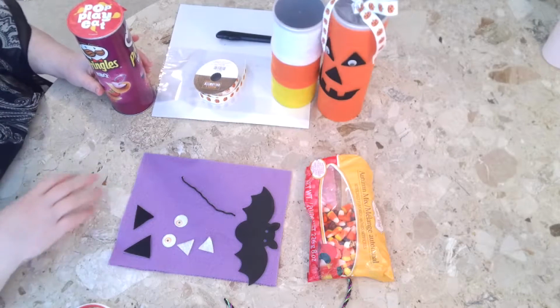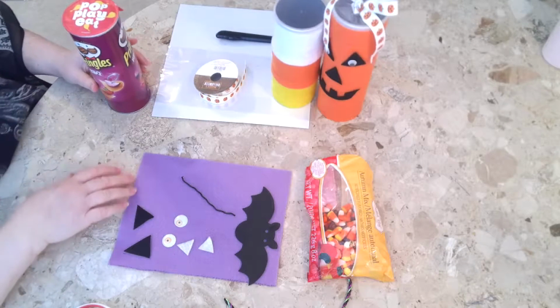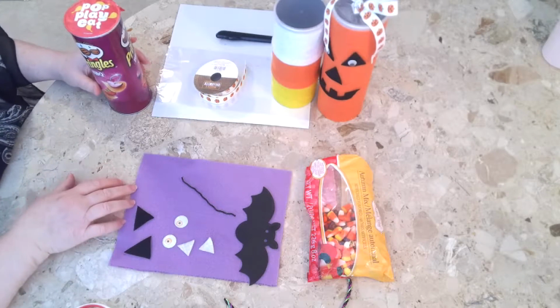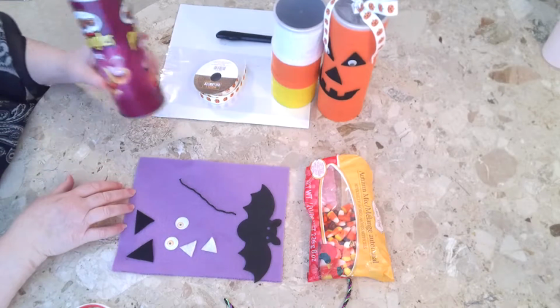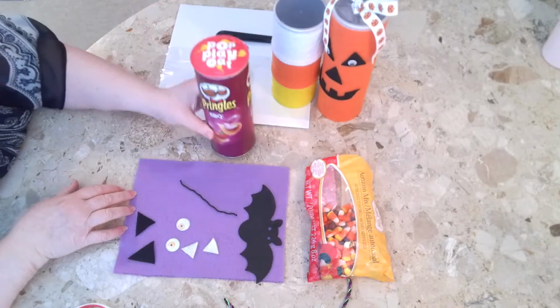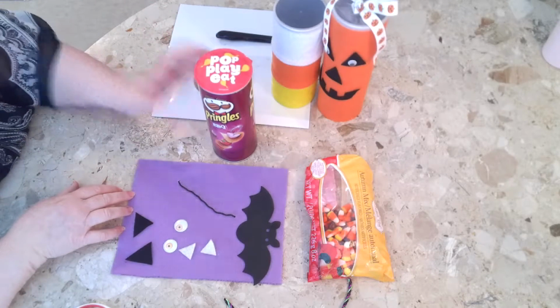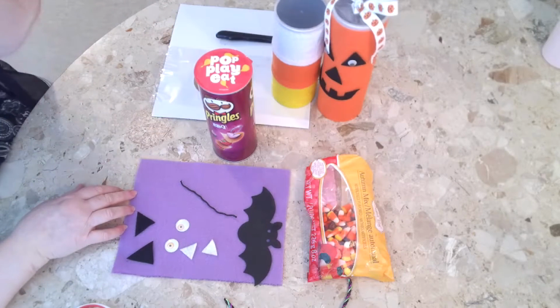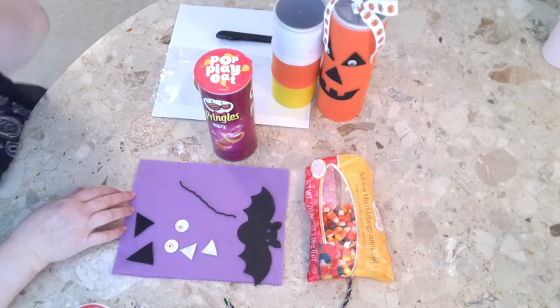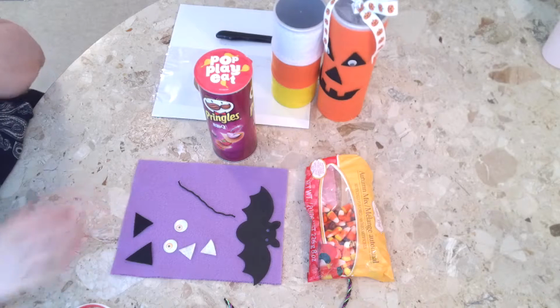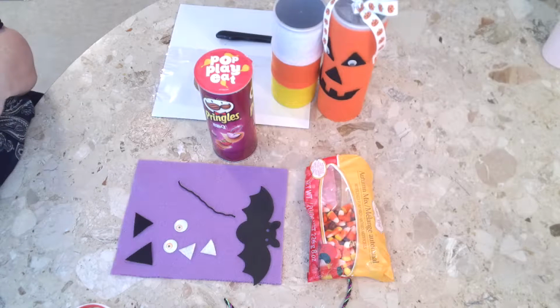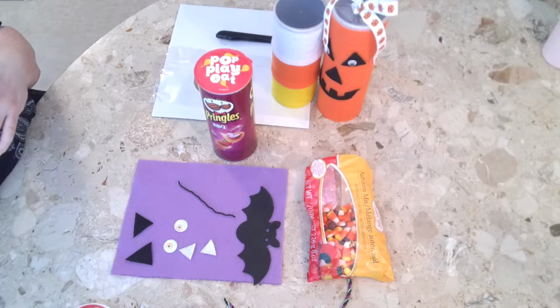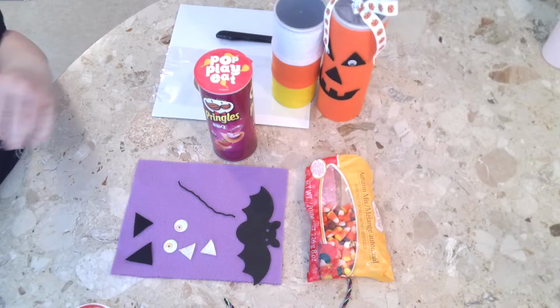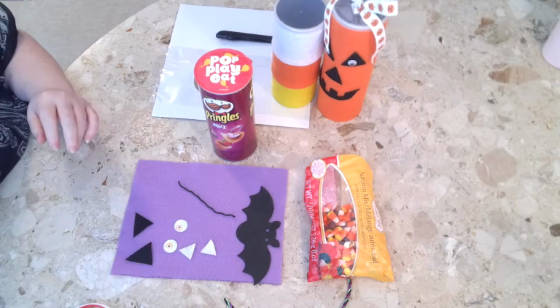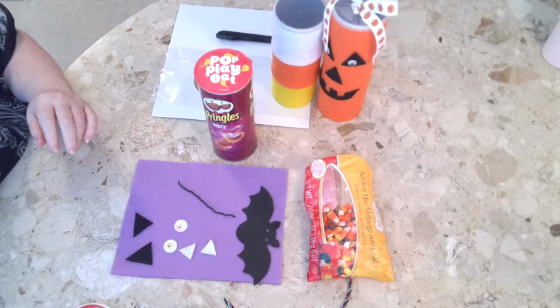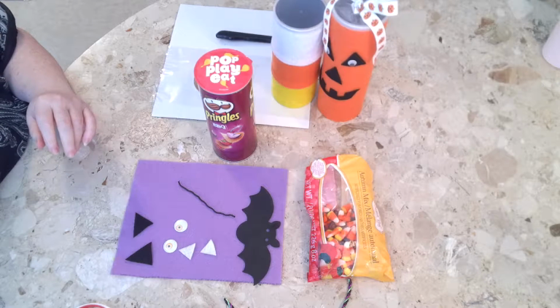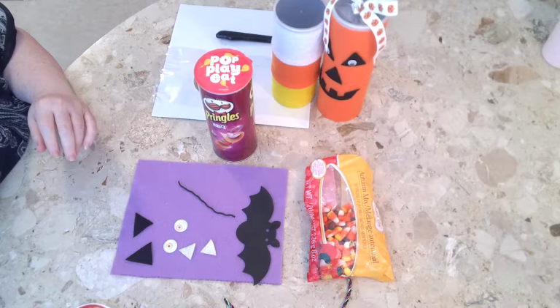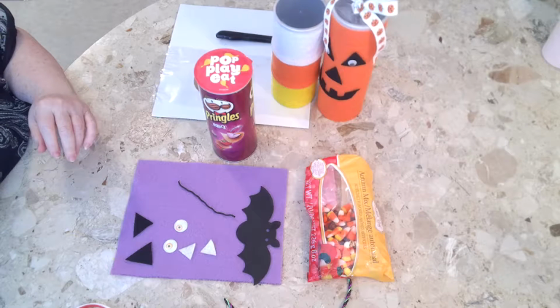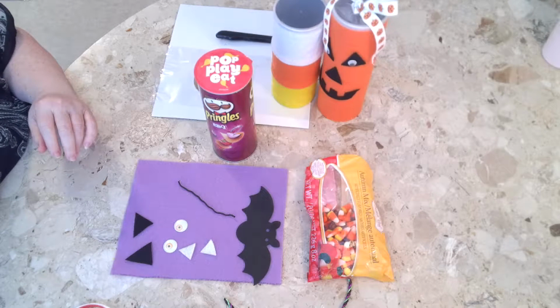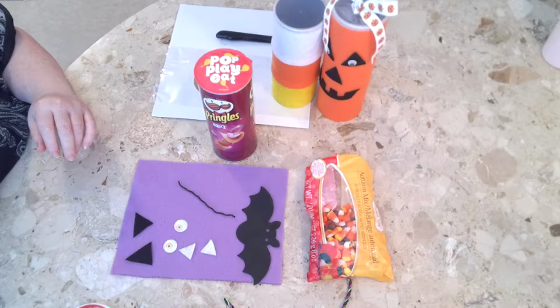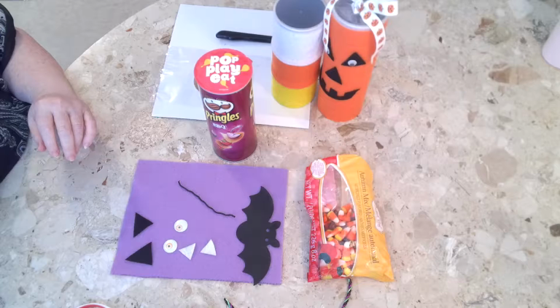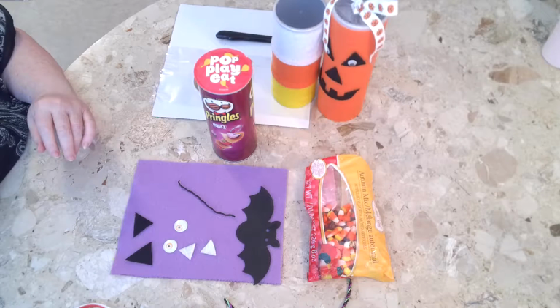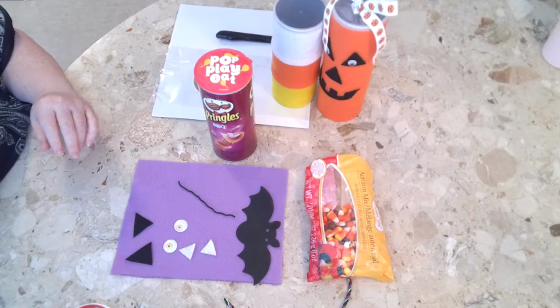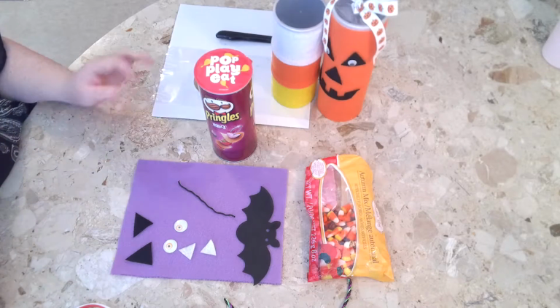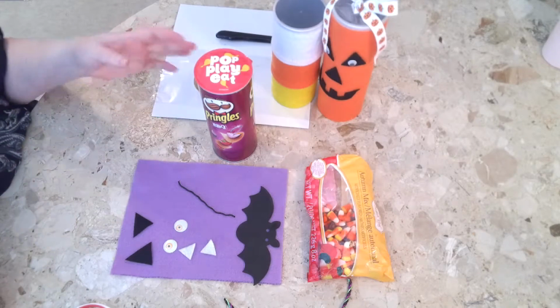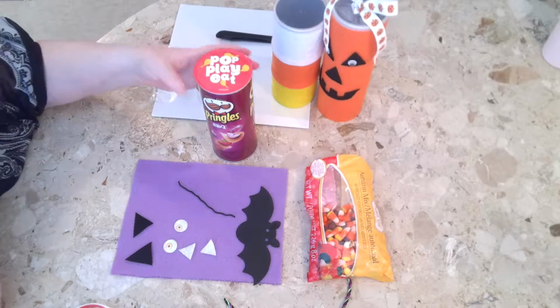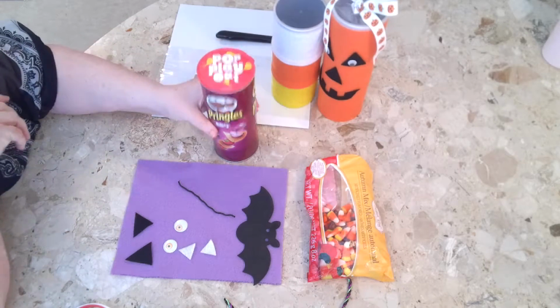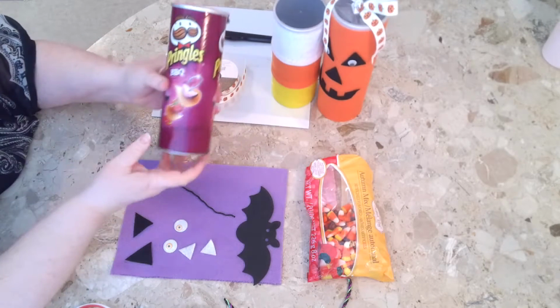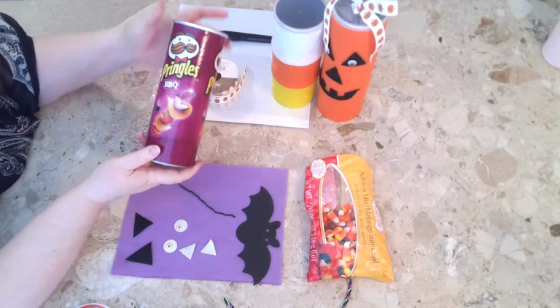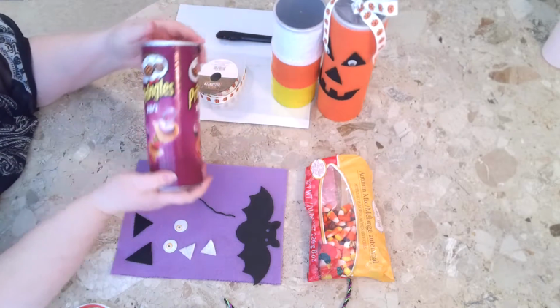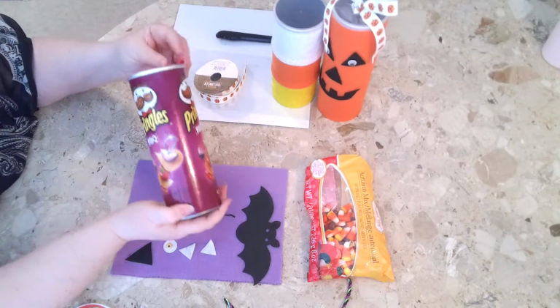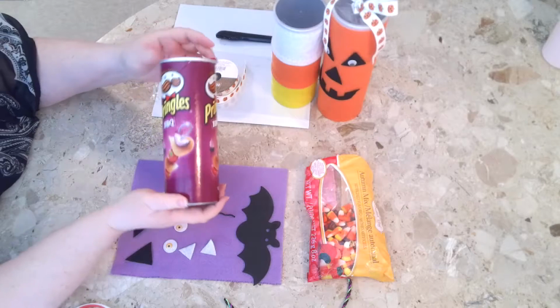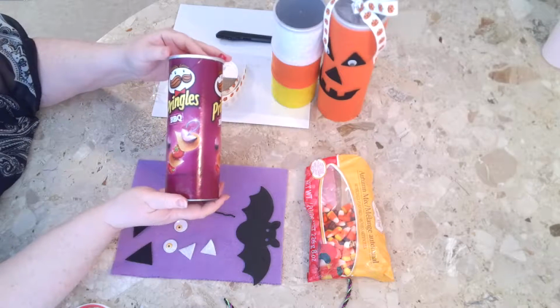Hi, this is Lisa with Cheap Crazy Crafts. I've got a really cute Halloween trick-or-treat — a little snack you can give out to trick-or-treaters at the door, use at a party, or give to your co-workers.